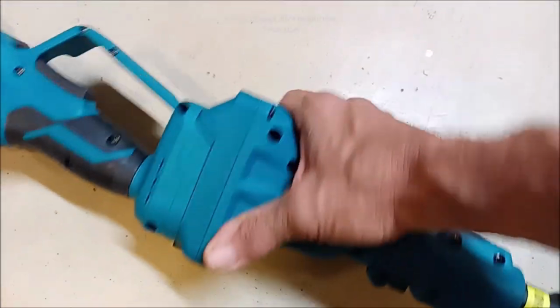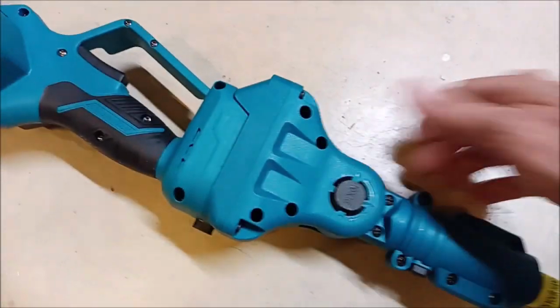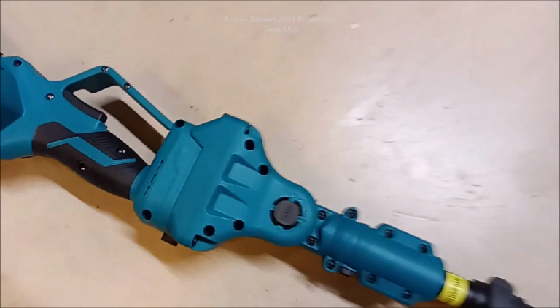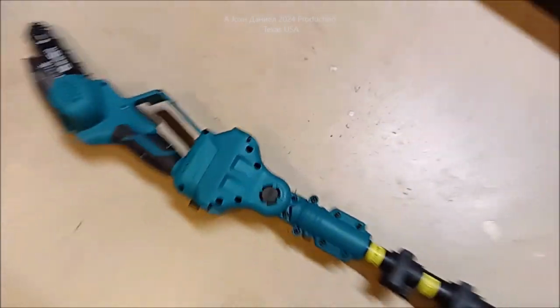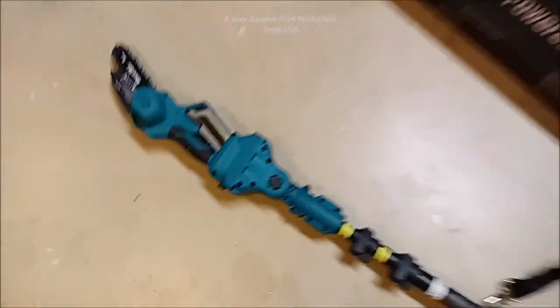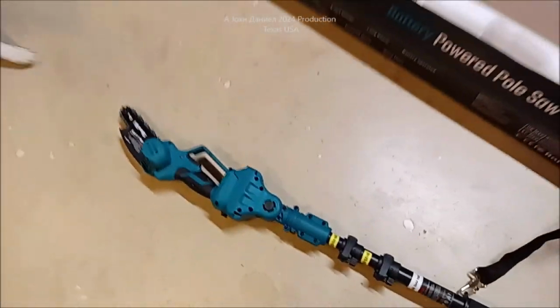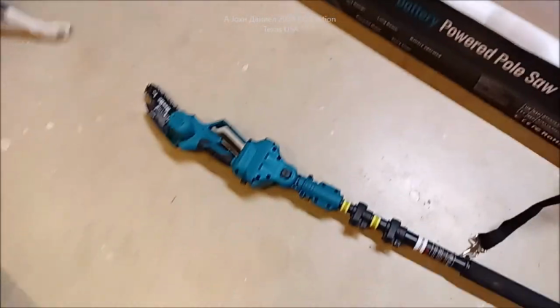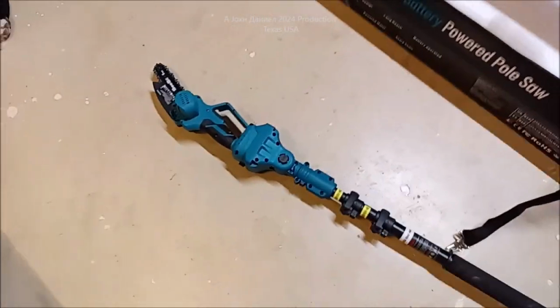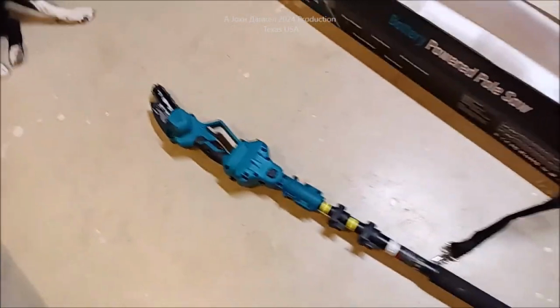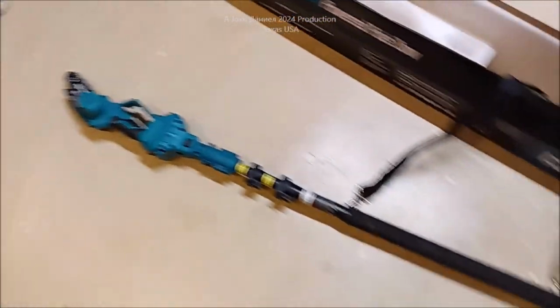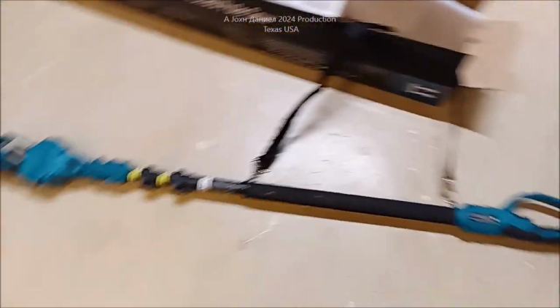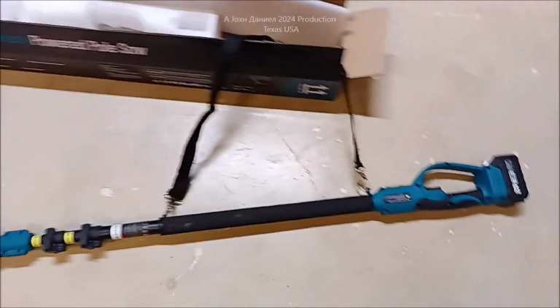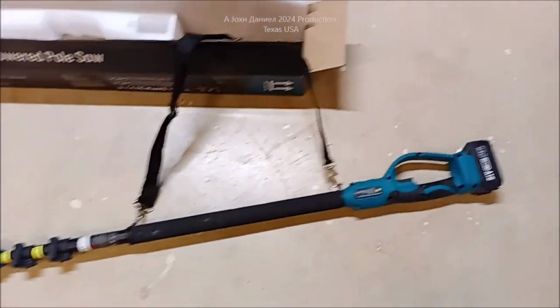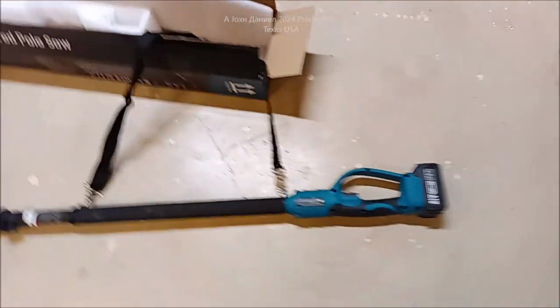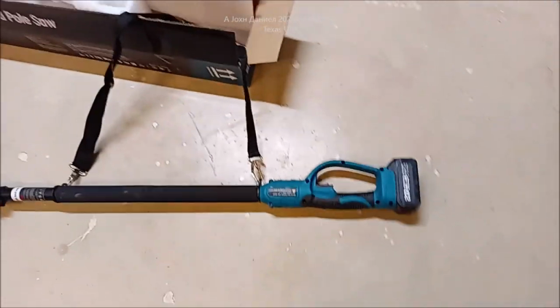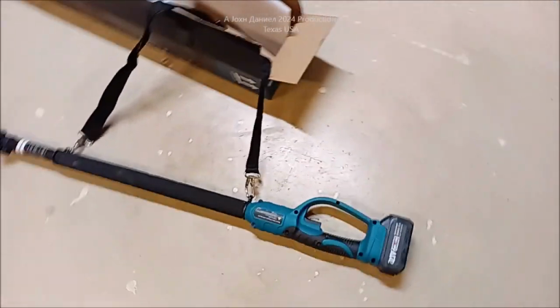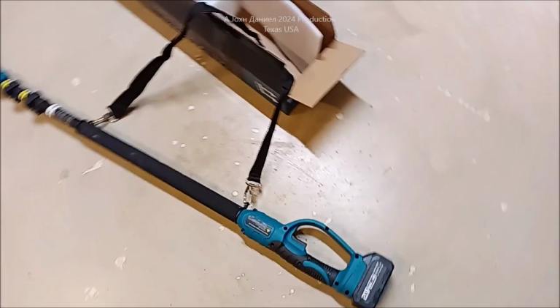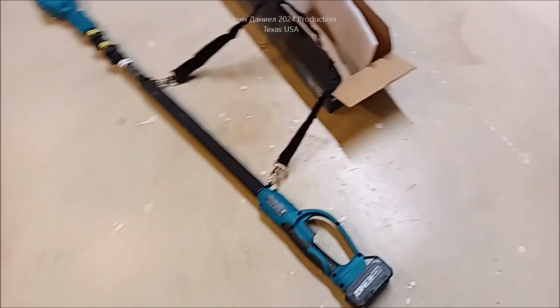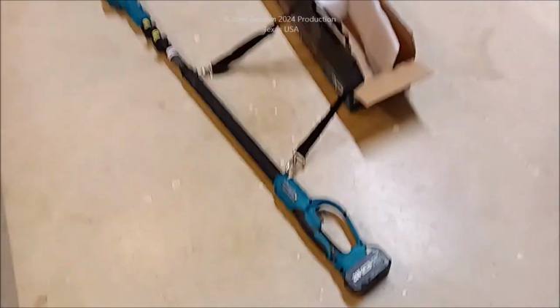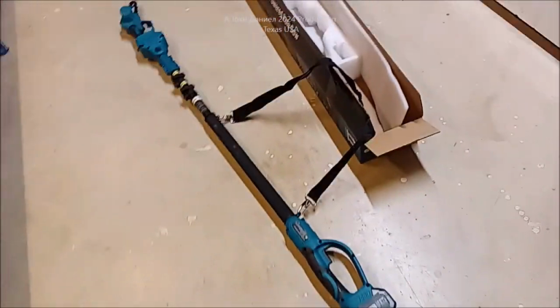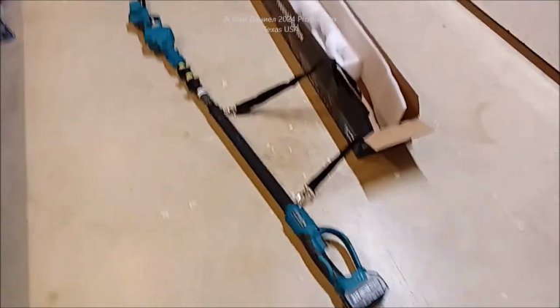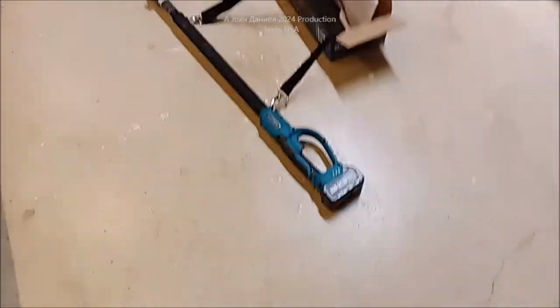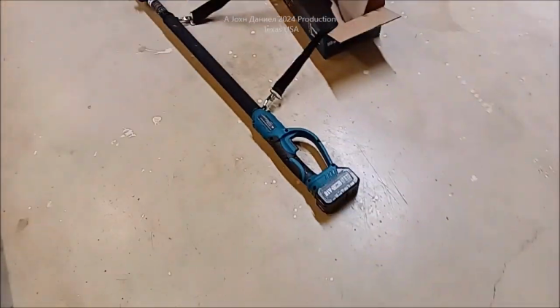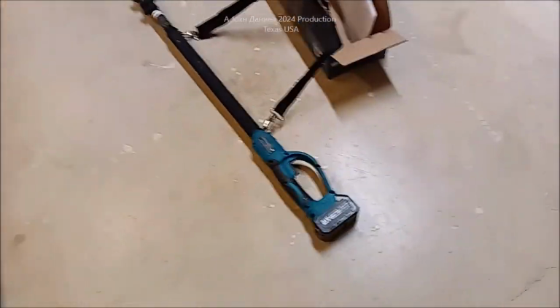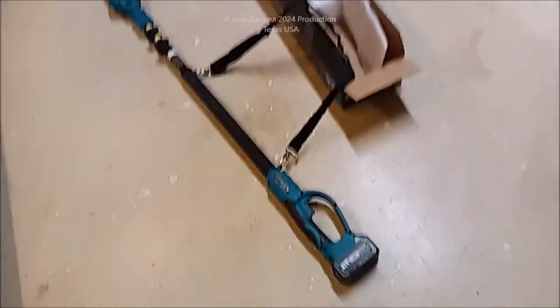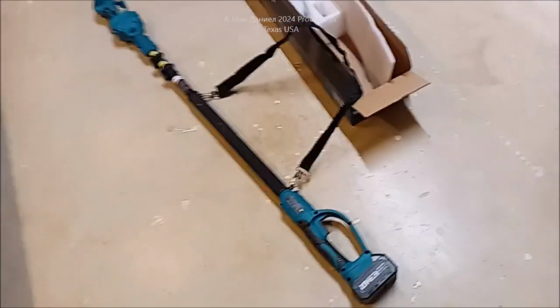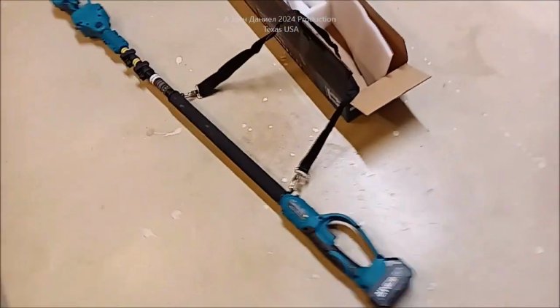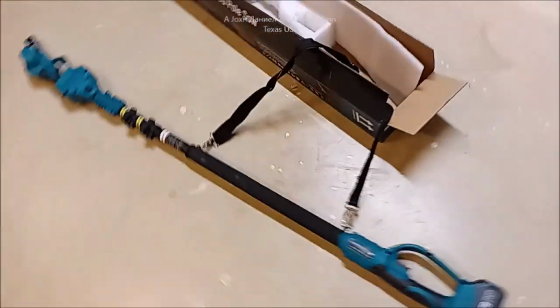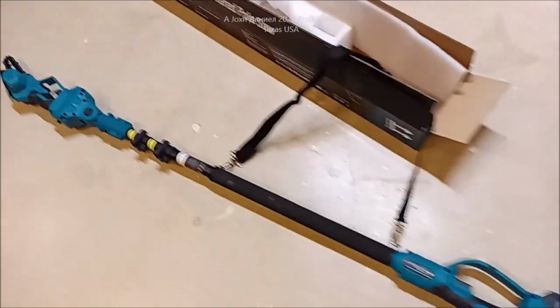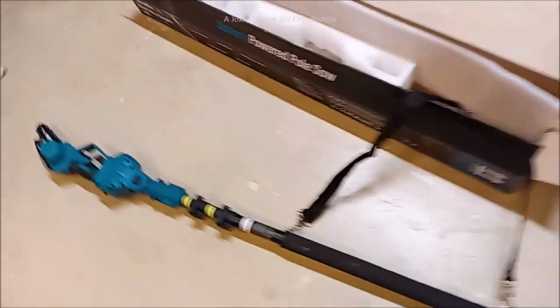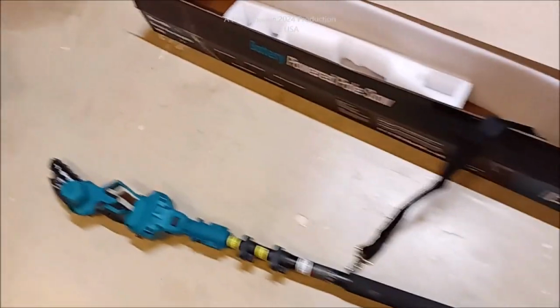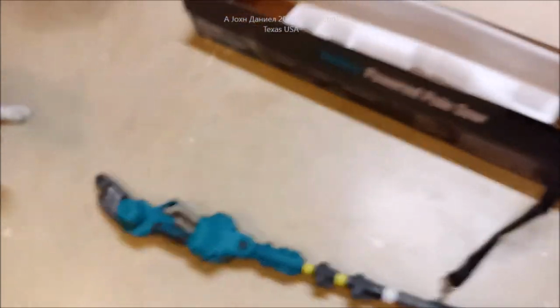Lock it back. Now as far as durability, hell I don't know. But we're going to take it outside here in just a minute. We're going to see - is this little tool, this little weird-named tool...